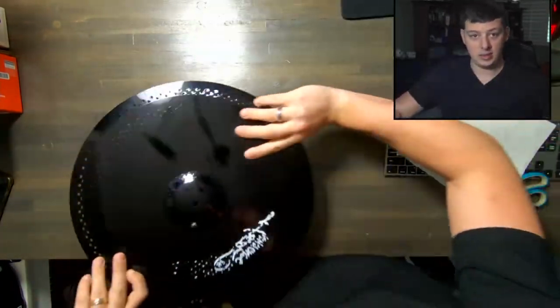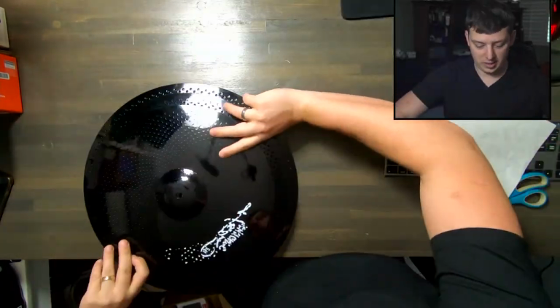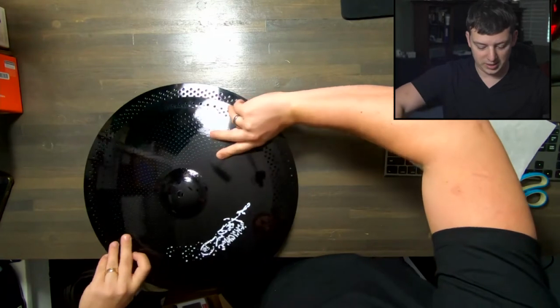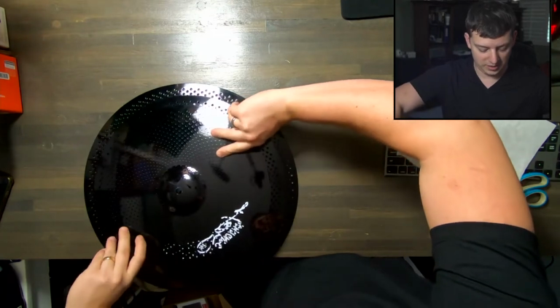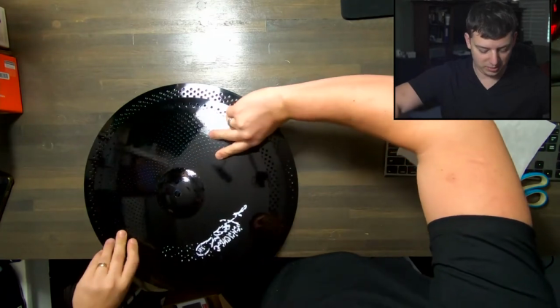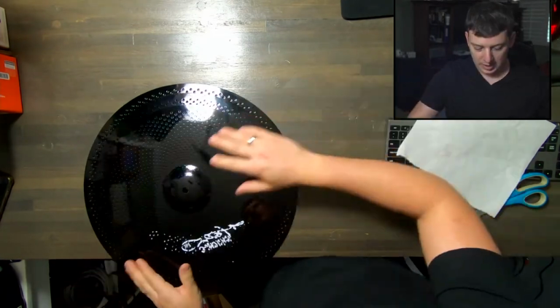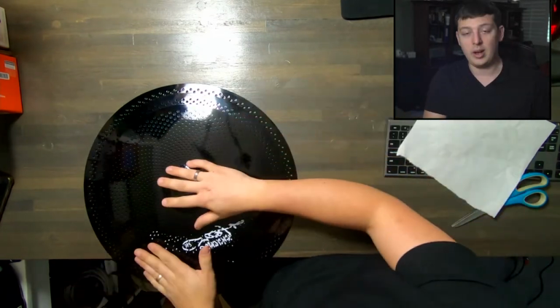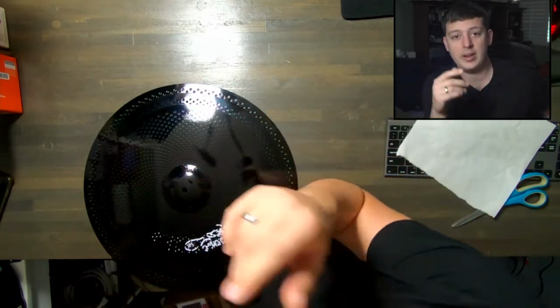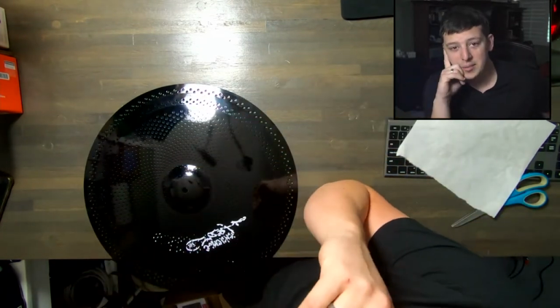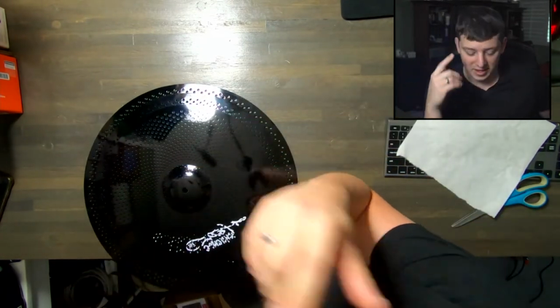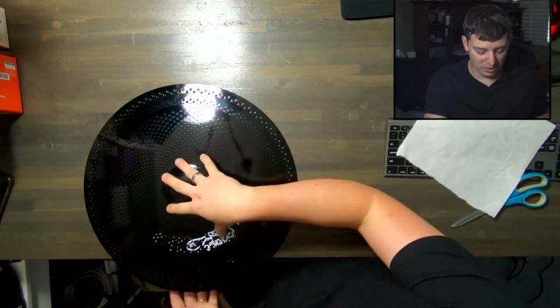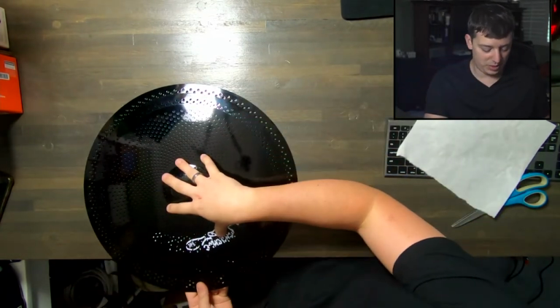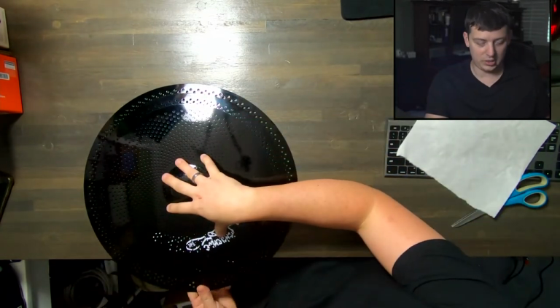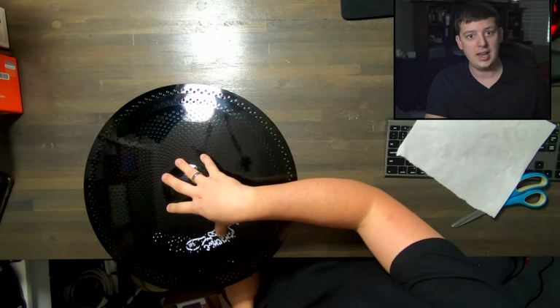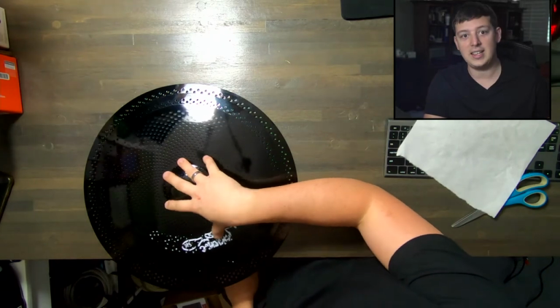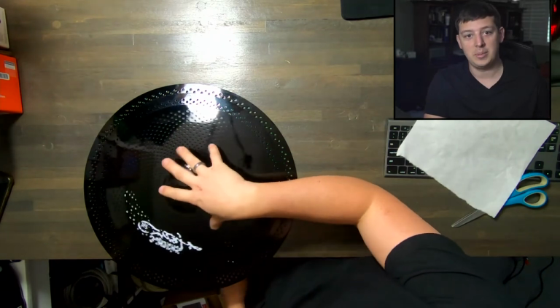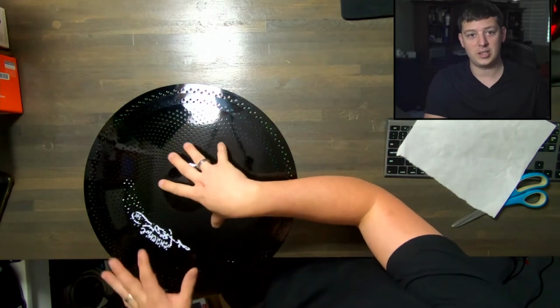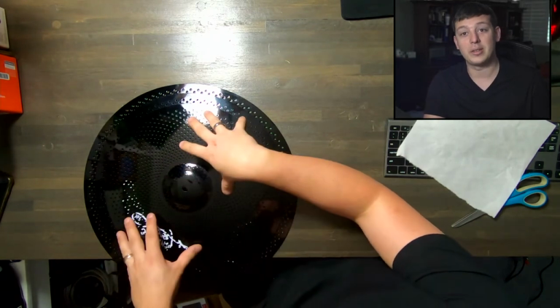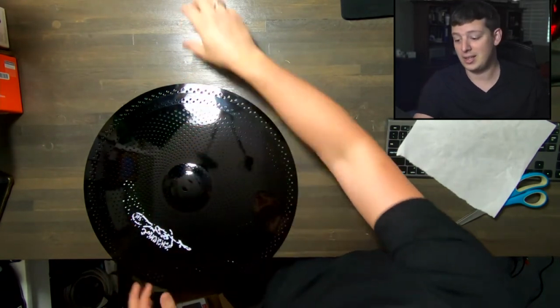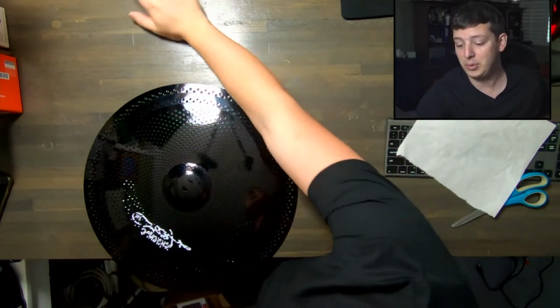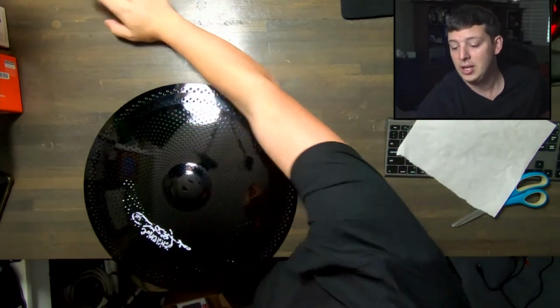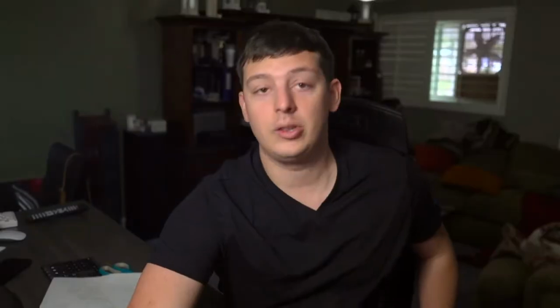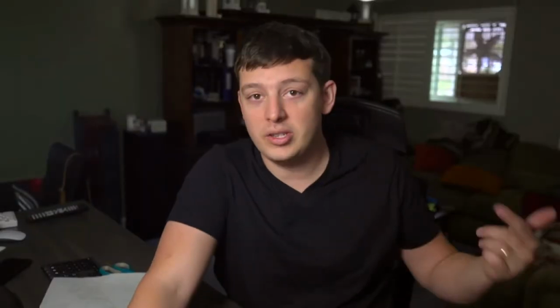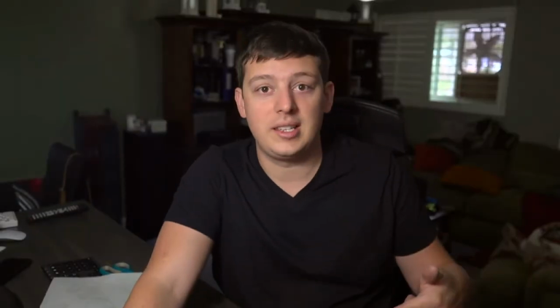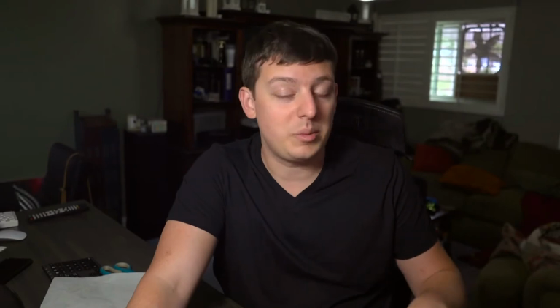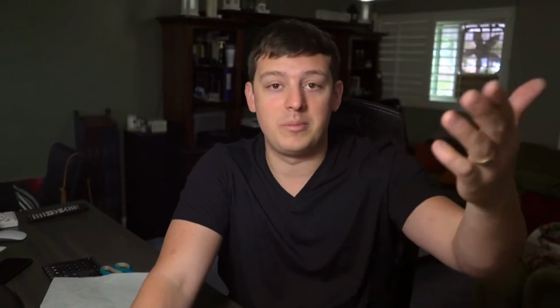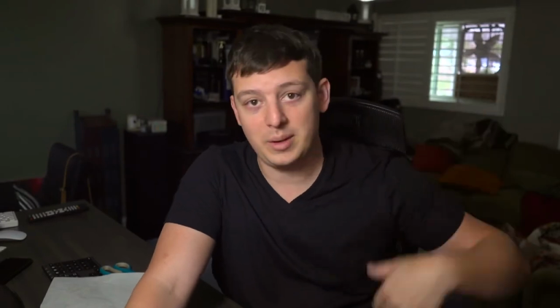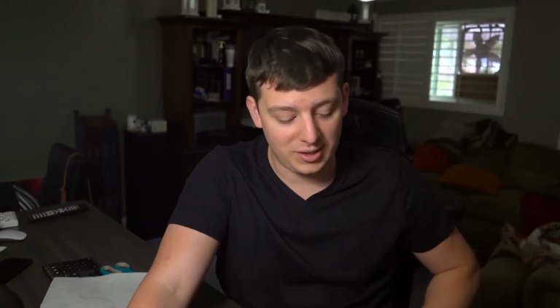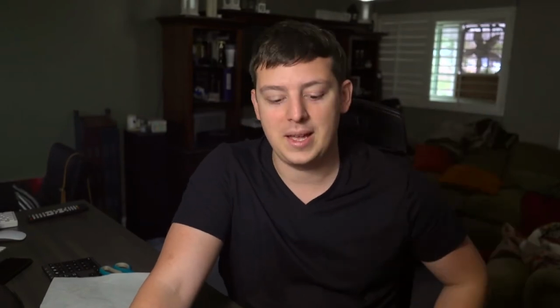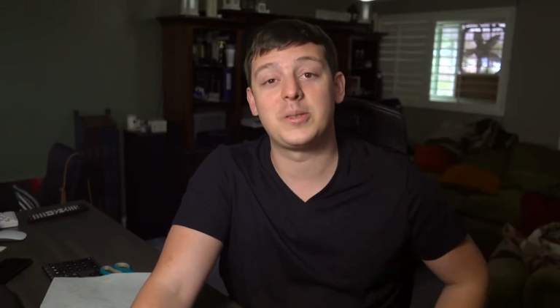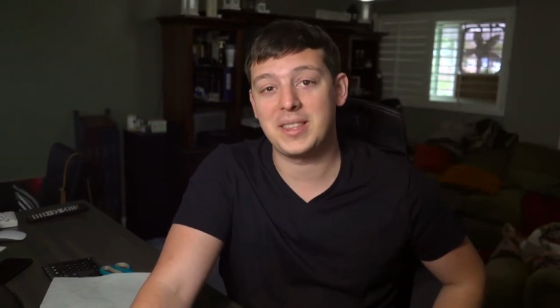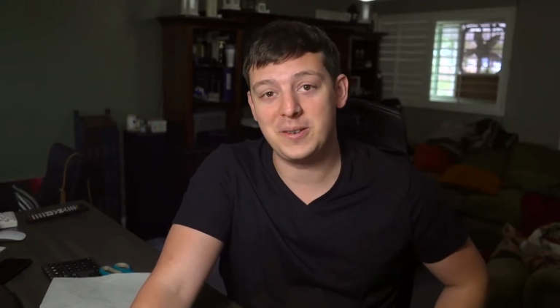And that's our quick unboxing of these cymbals. Obviously we'll have to play them to see how they compare to the Zildjian L80s, but that's just our quick first look. To learn more, you can check out the links in the description or find them on Amazon and see if those are something that will fit your needs.